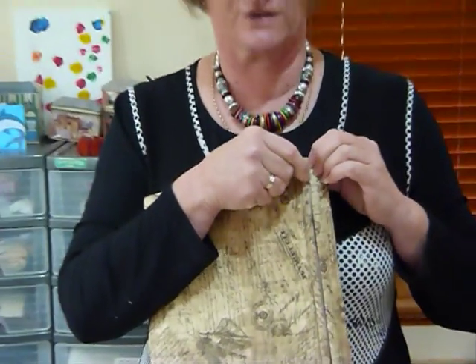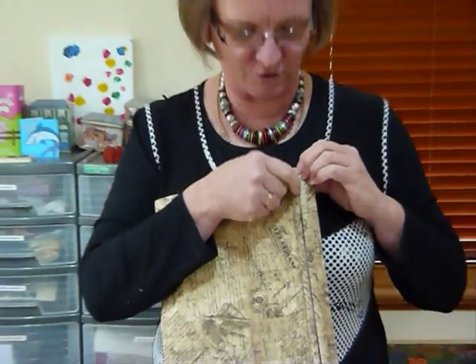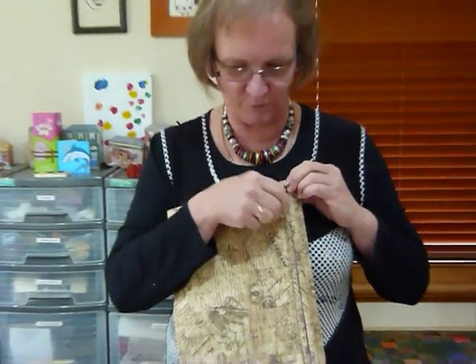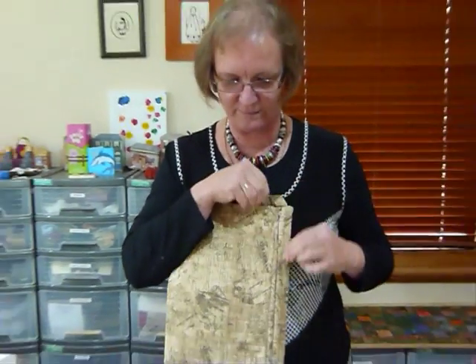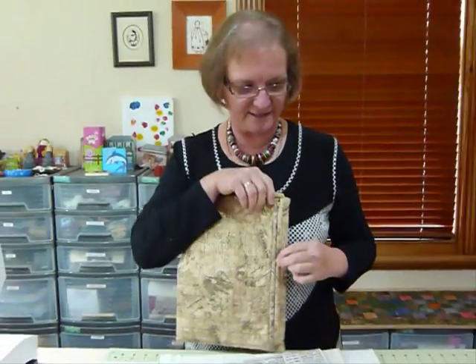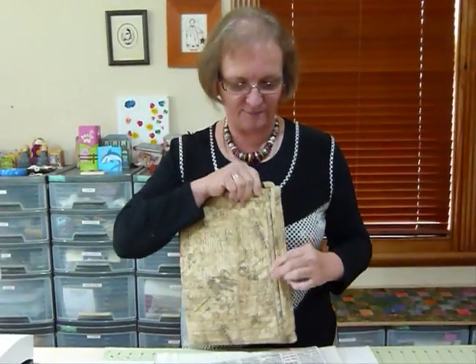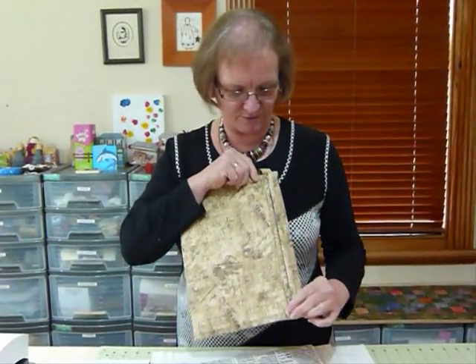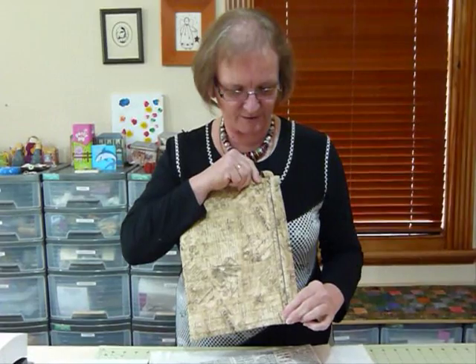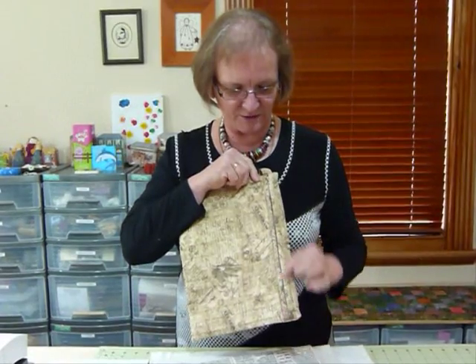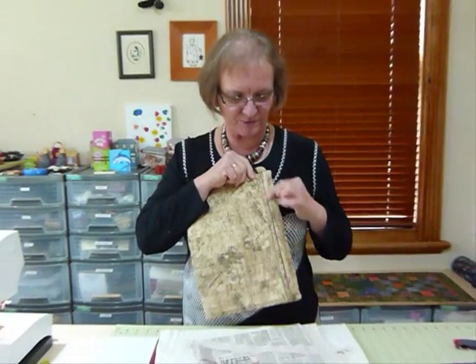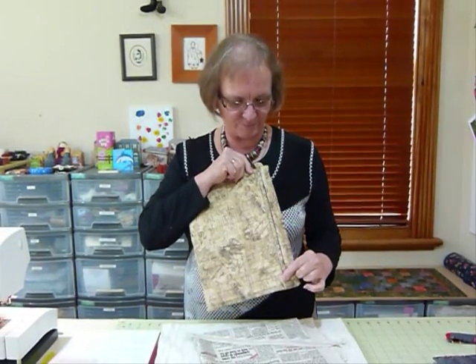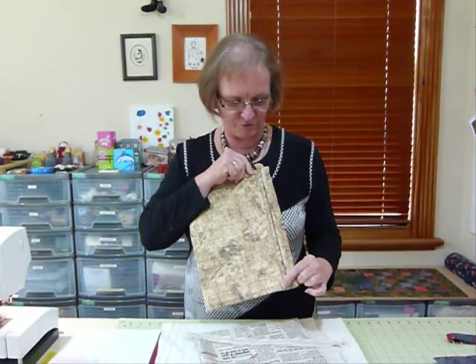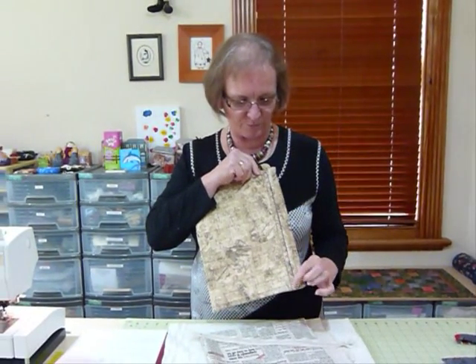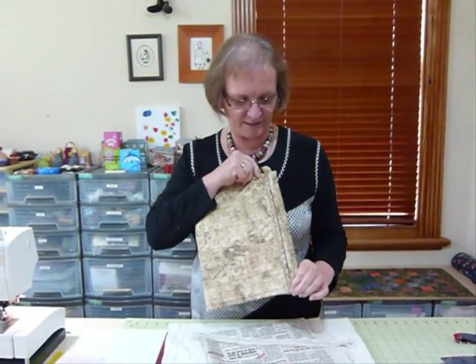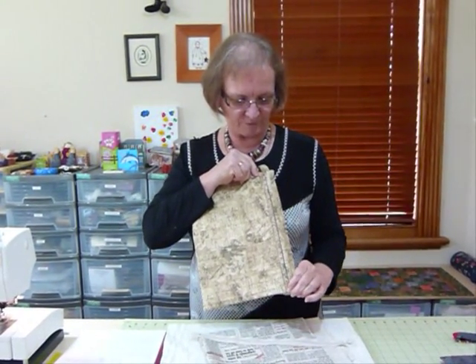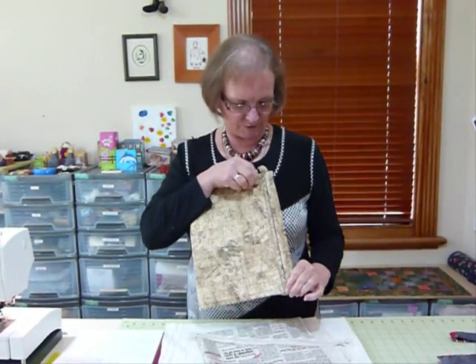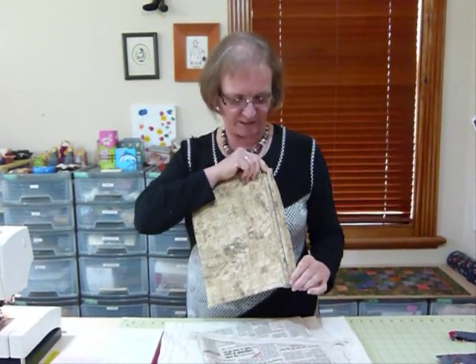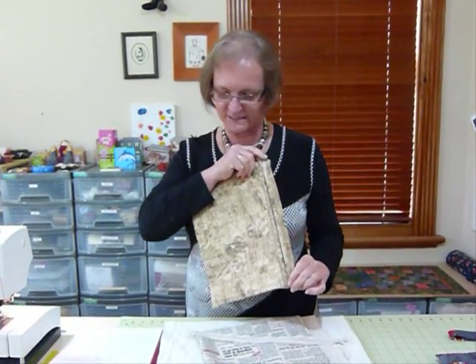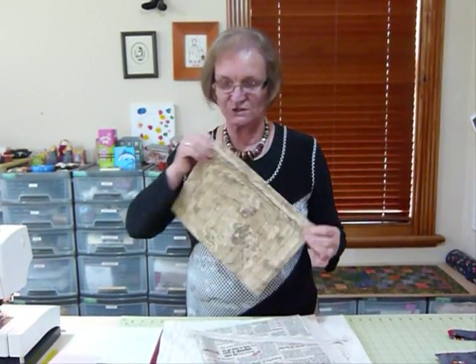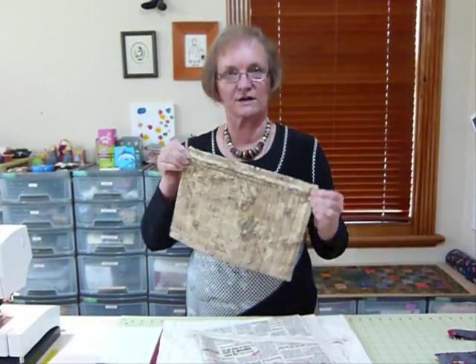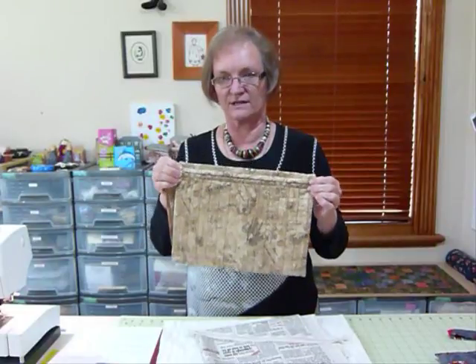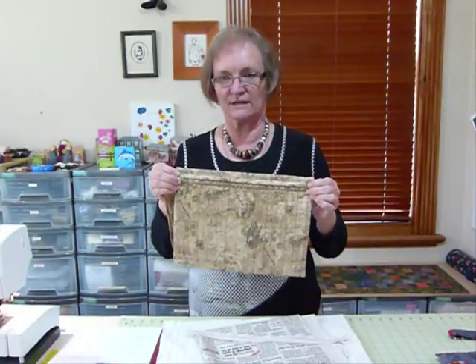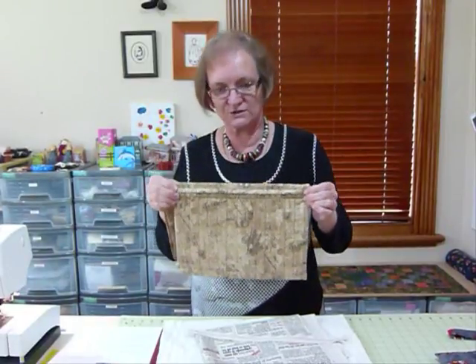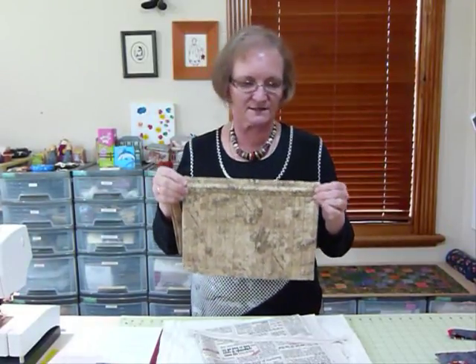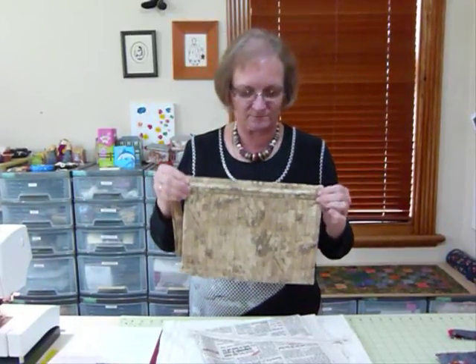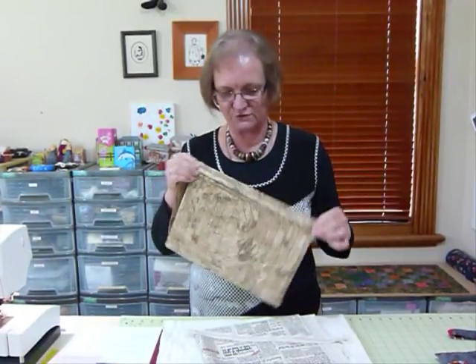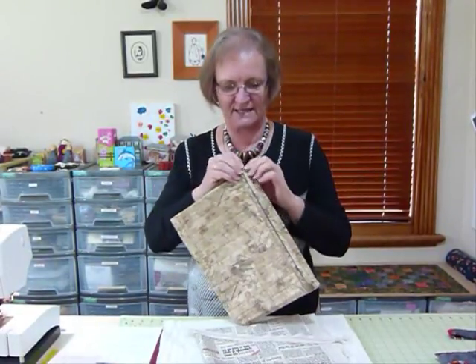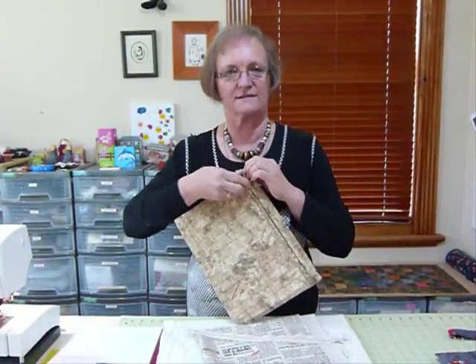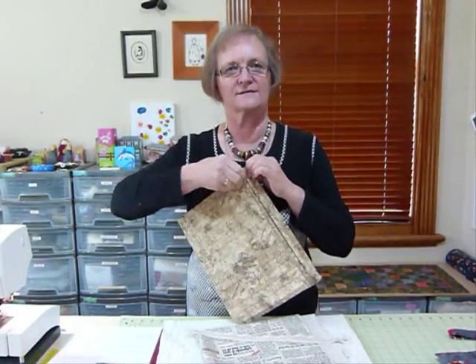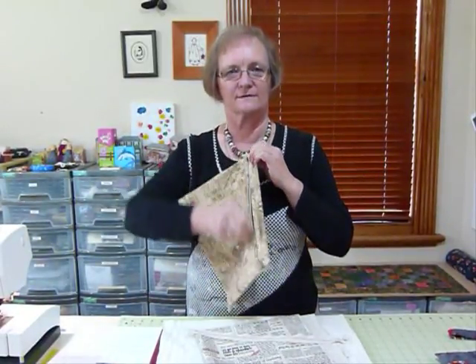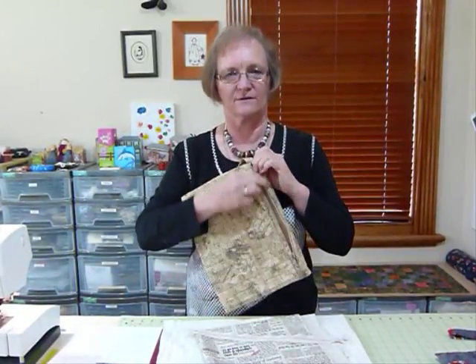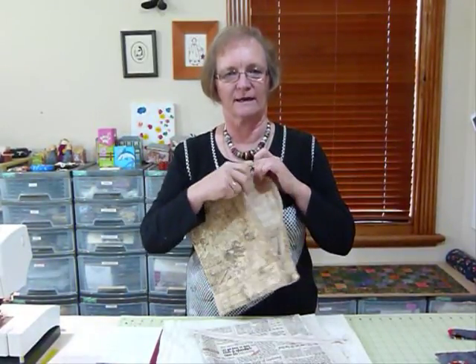I know that there are a lot of people who are a little bit scared by the word zipper. This is a really simple method of putting one into something like this. It doesn't suit everything — it's not an inserted one, it's not lots of things. It's a nice zipper in a flat bag.